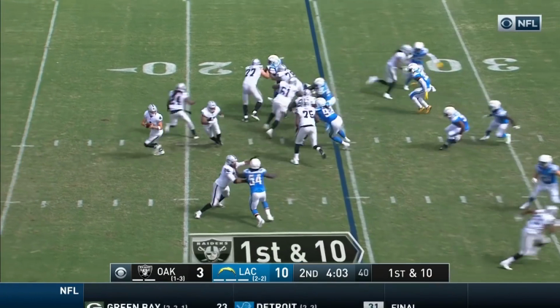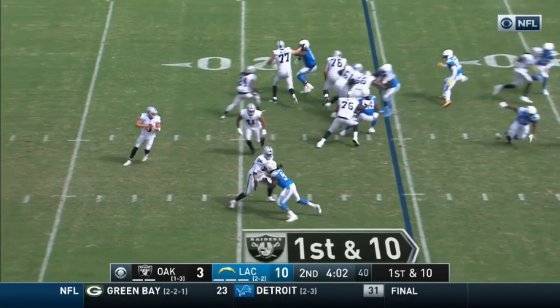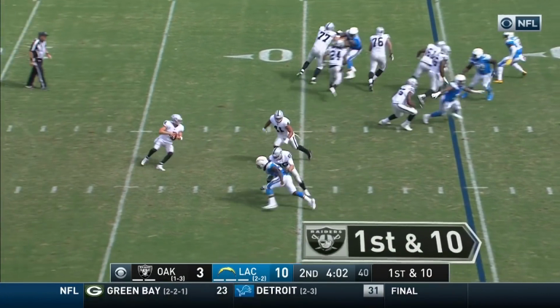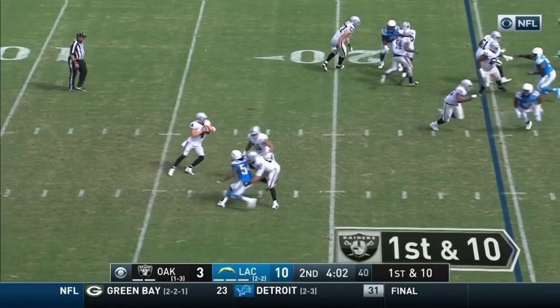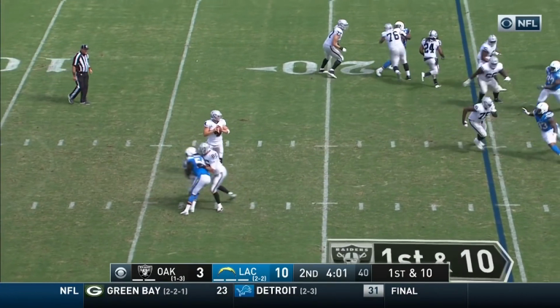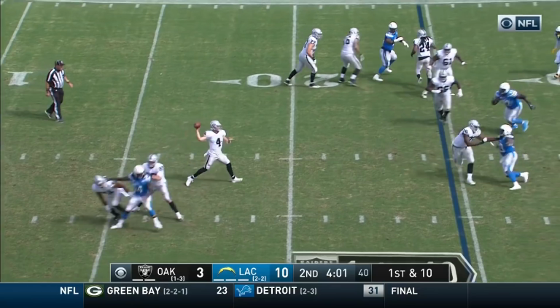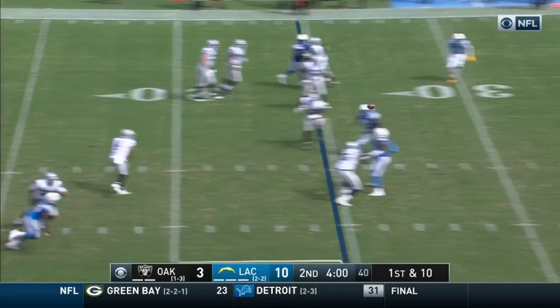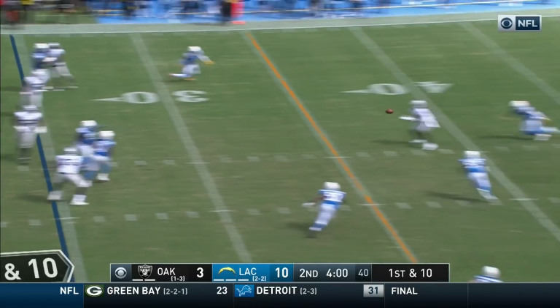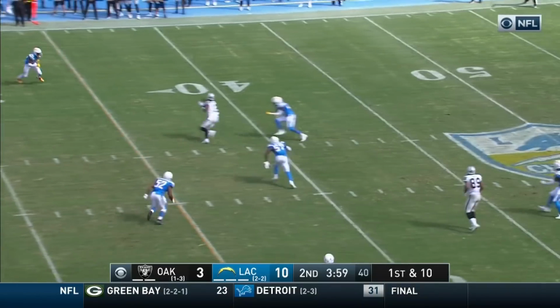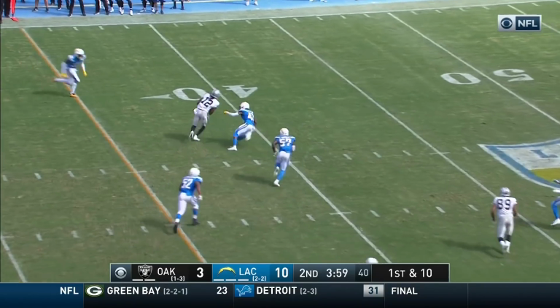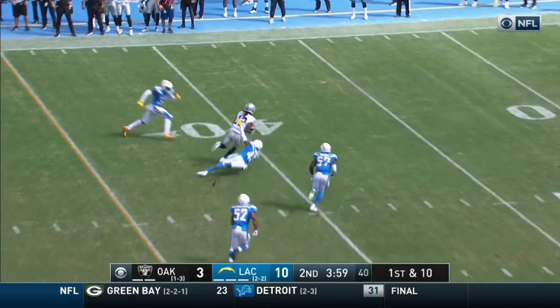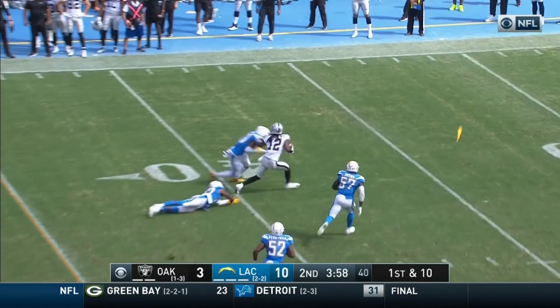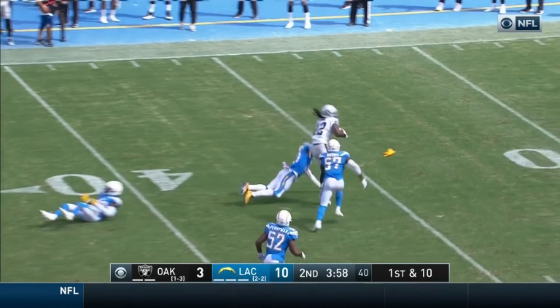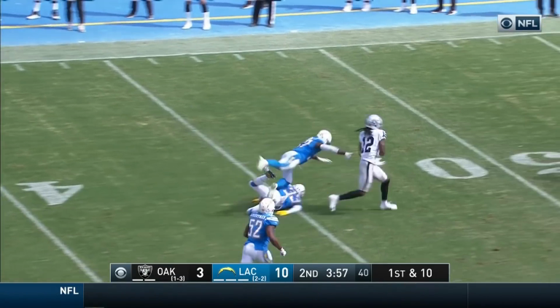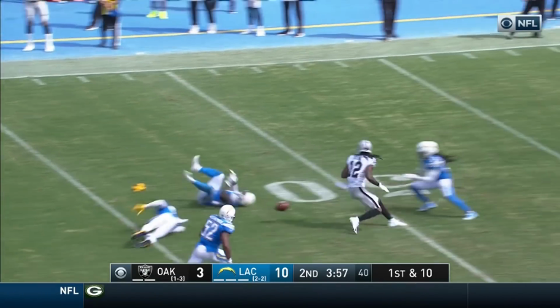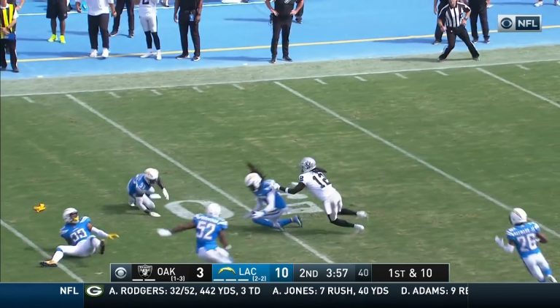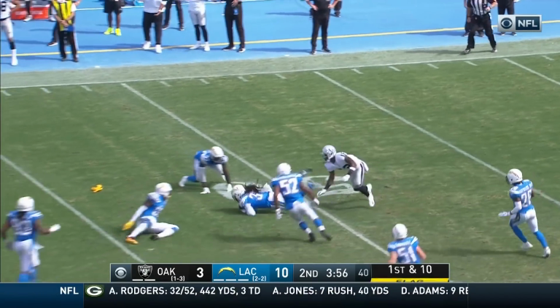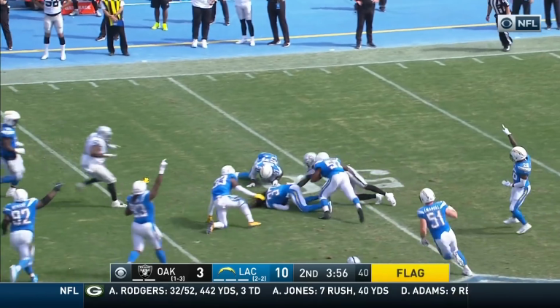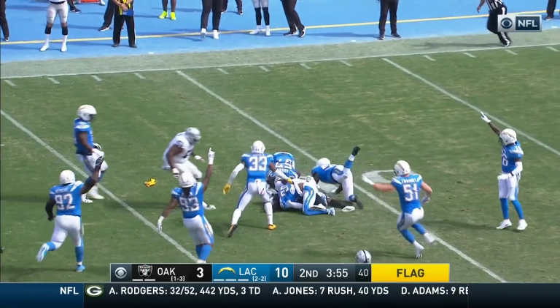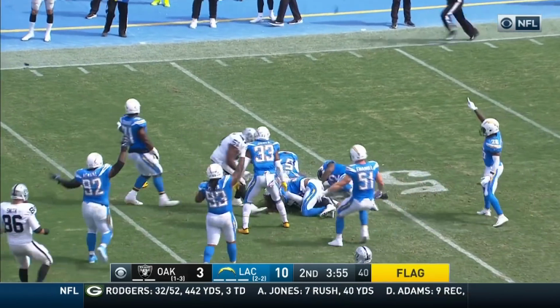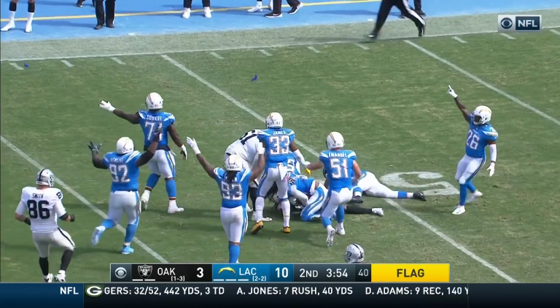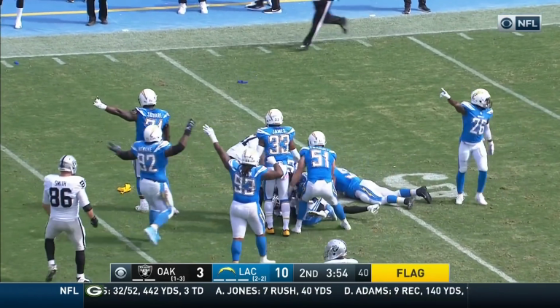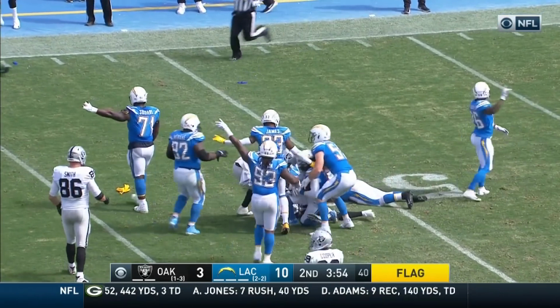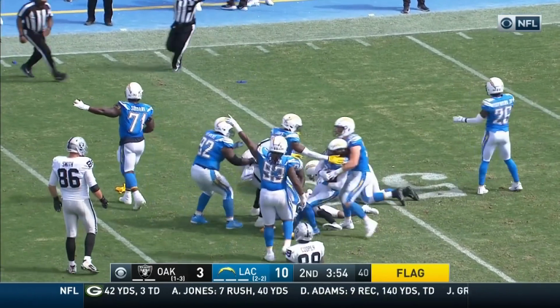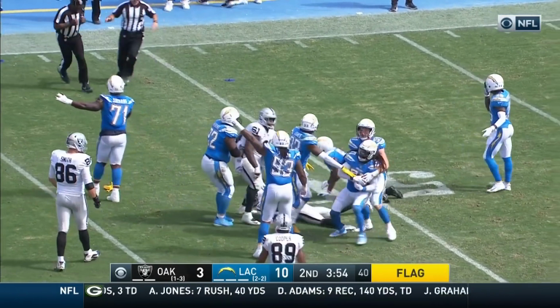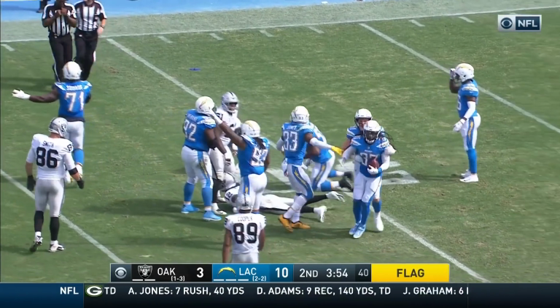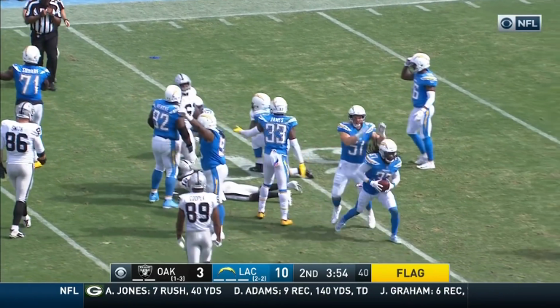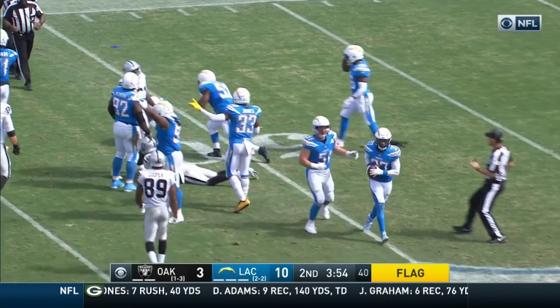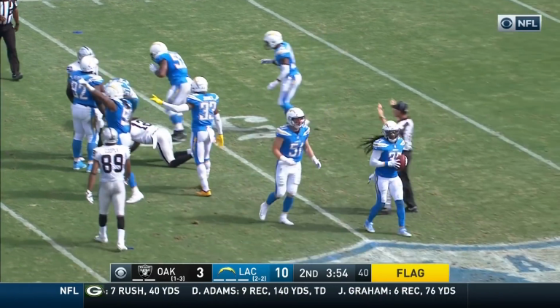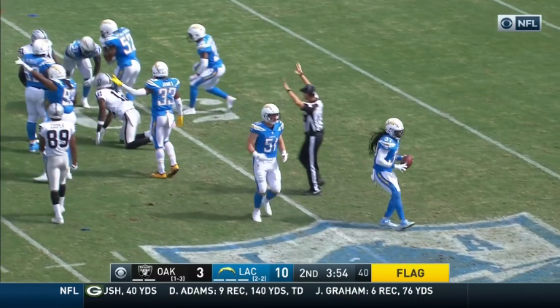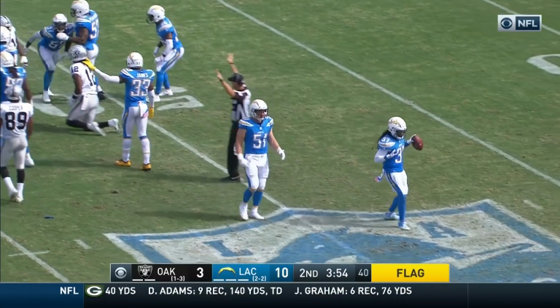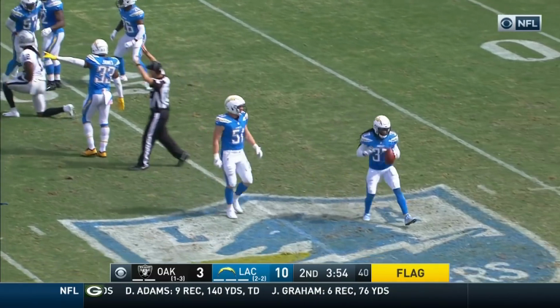On first down, Carr with all kinds of time, right over the middle — complete to Martavis Bryant. Bryant lost the football, penalty marker is down. The Chargers recover. Now let's check the flag.